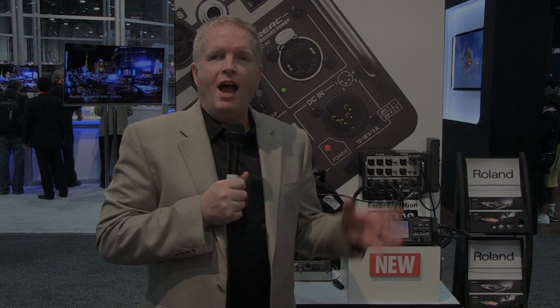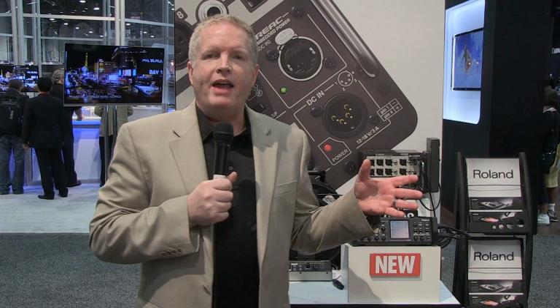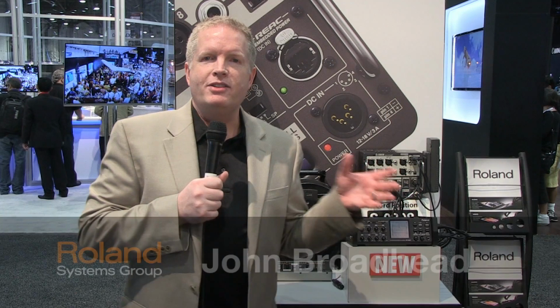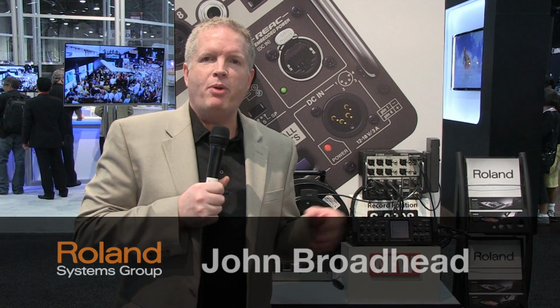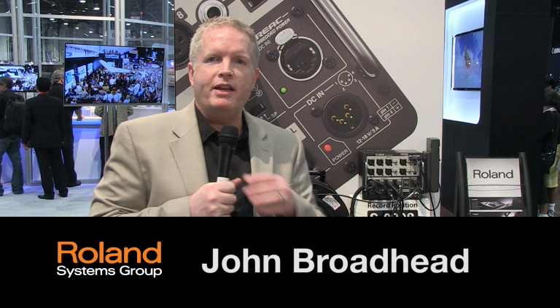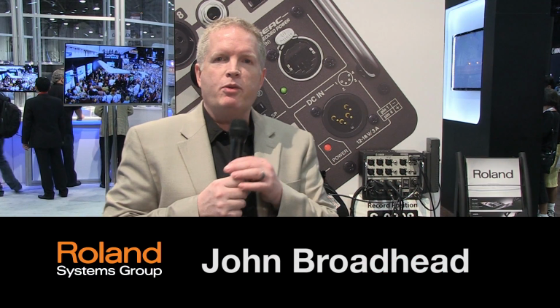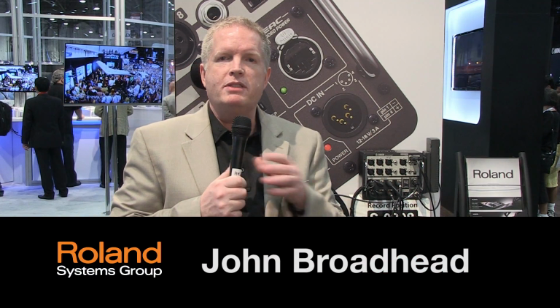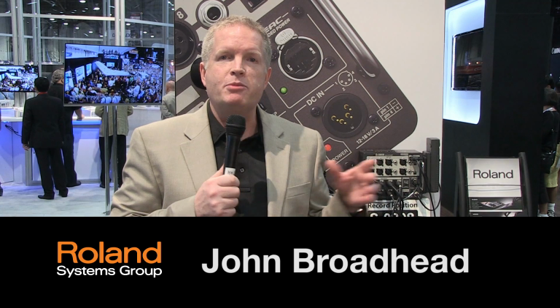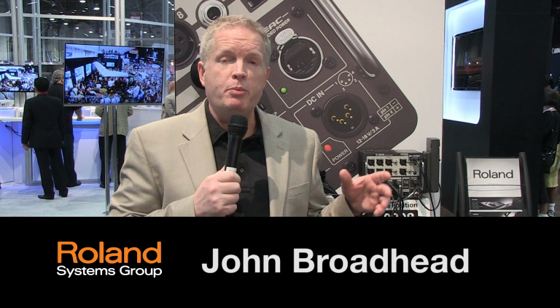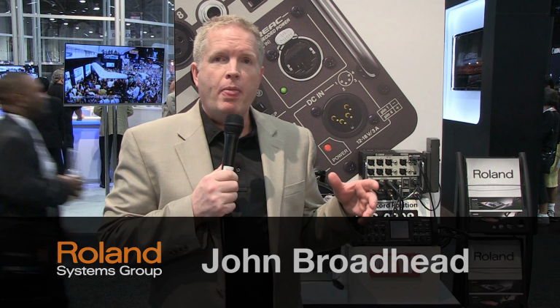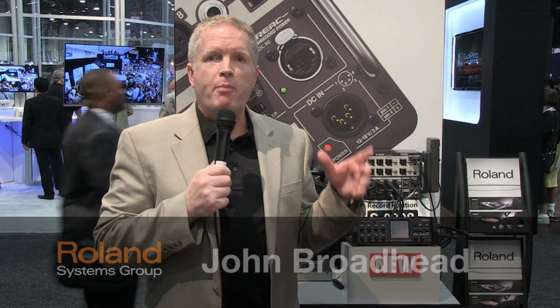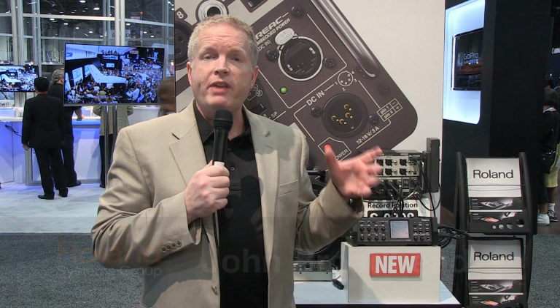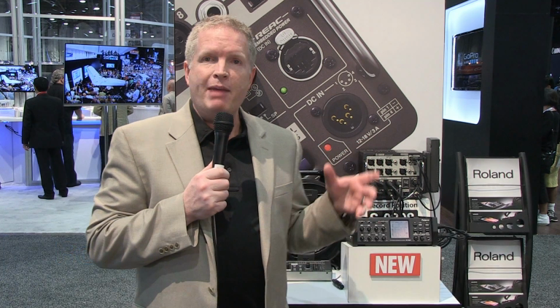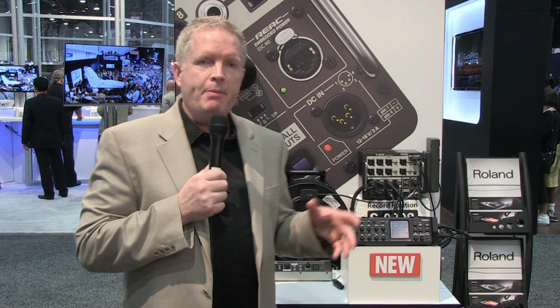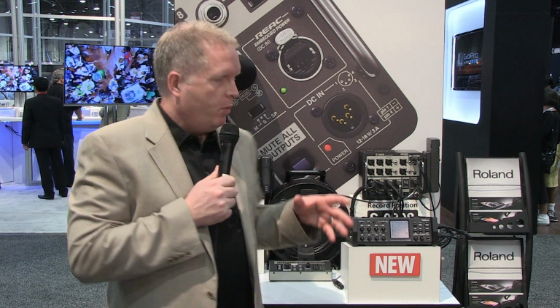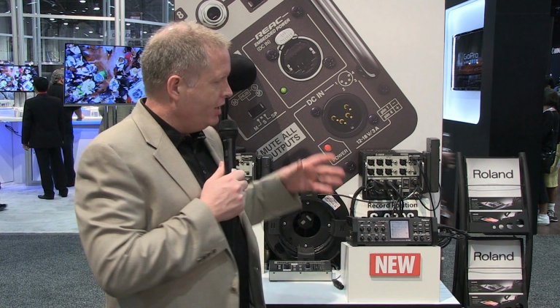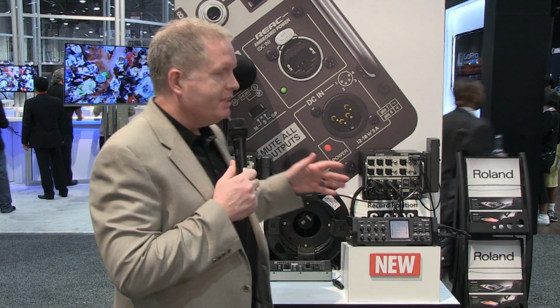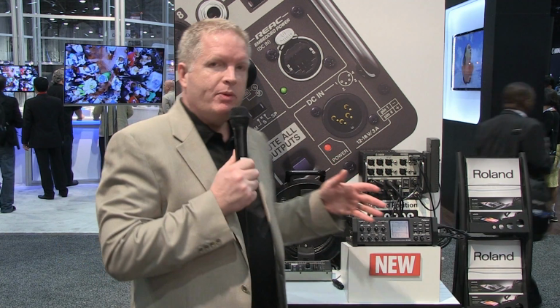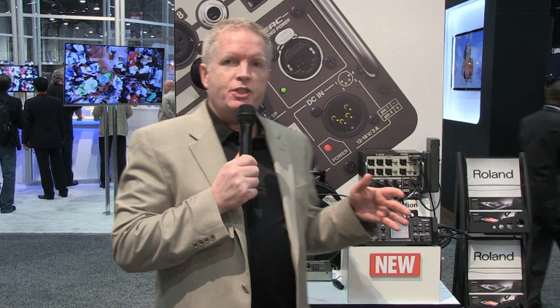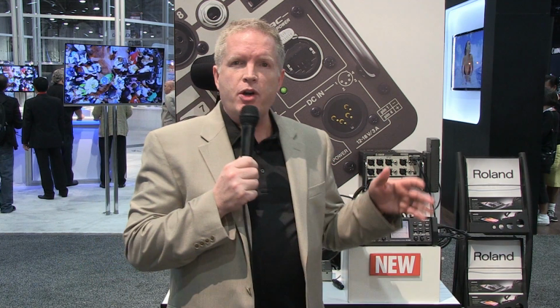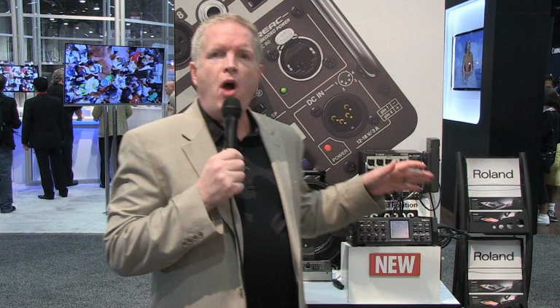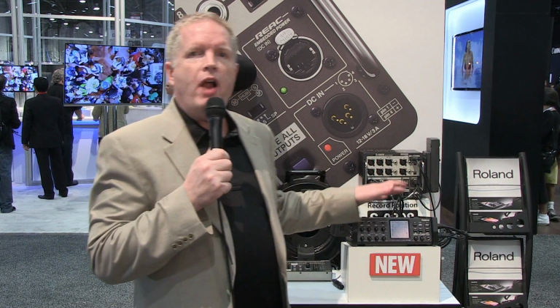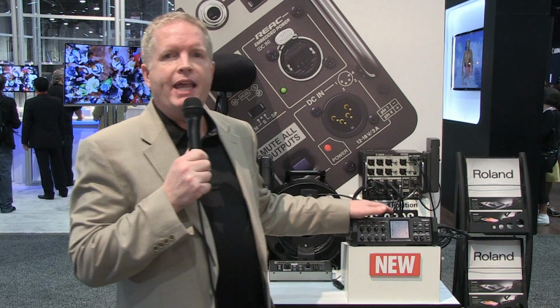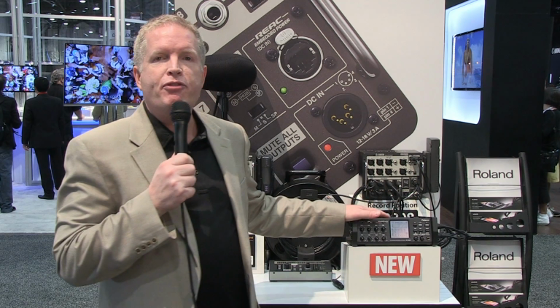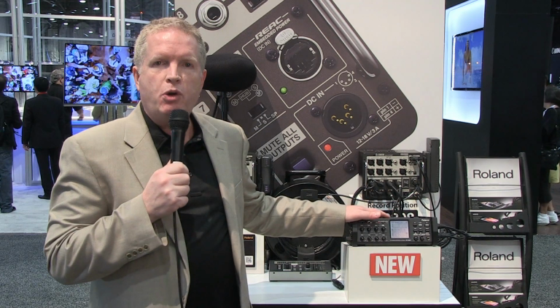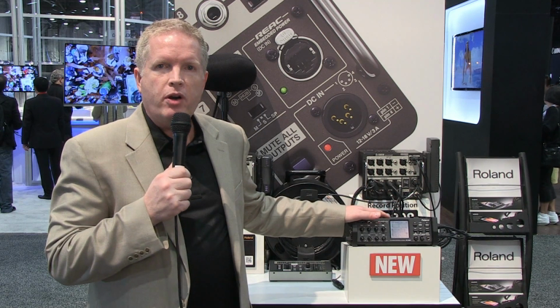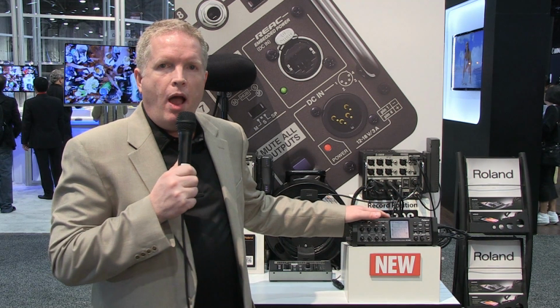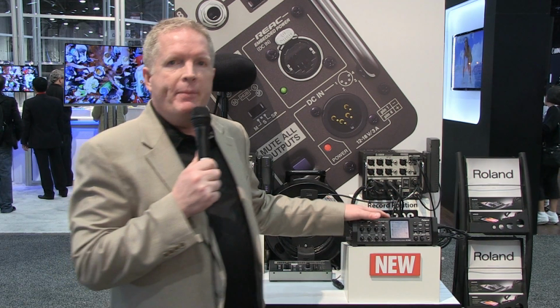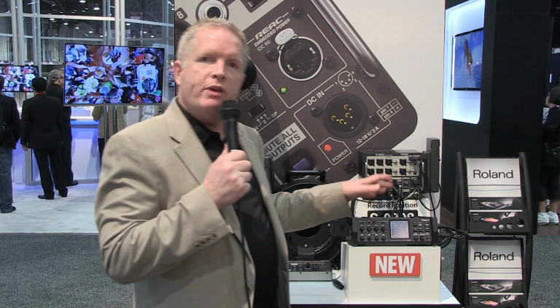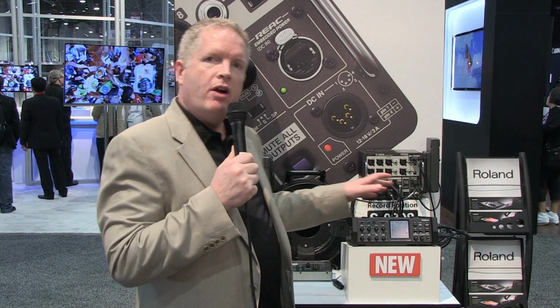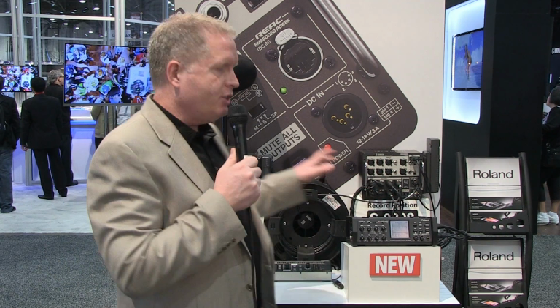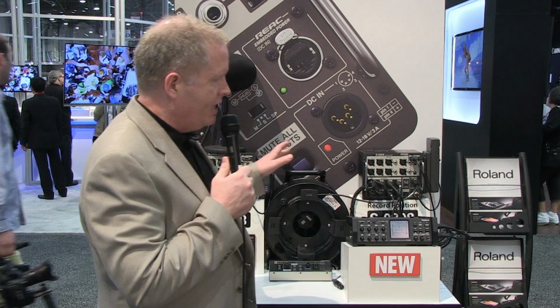Hi there, John Broadhead here at the Roland Systems Group booth at NAB. We've got a unique setup — we want to show you our new R88 field recorder mixed with our digital snake.